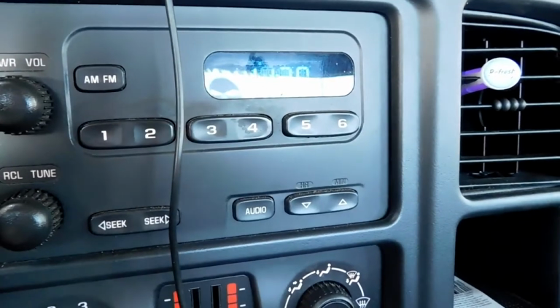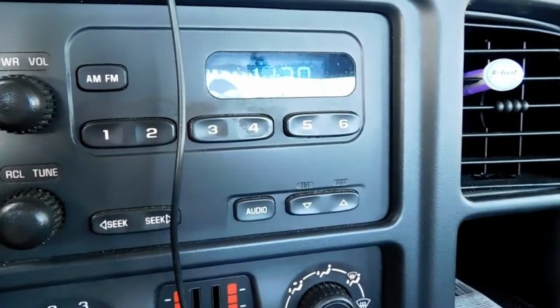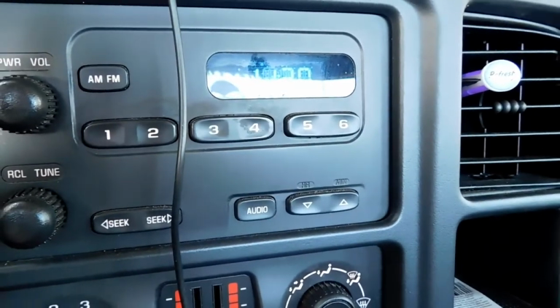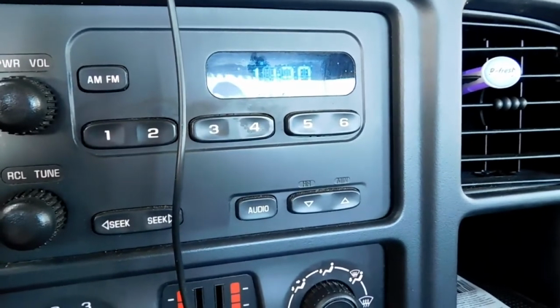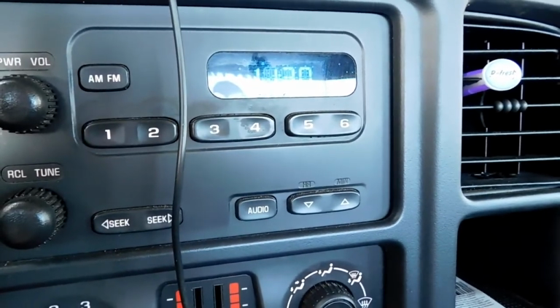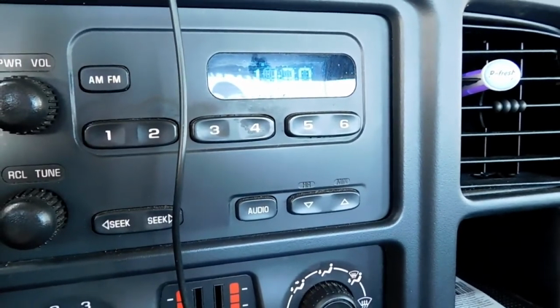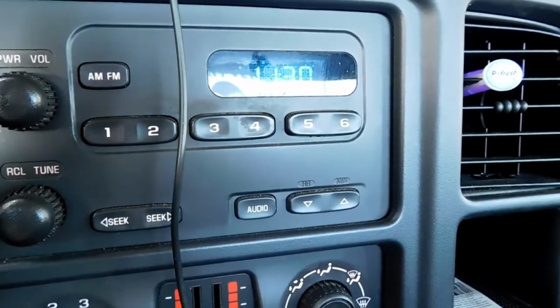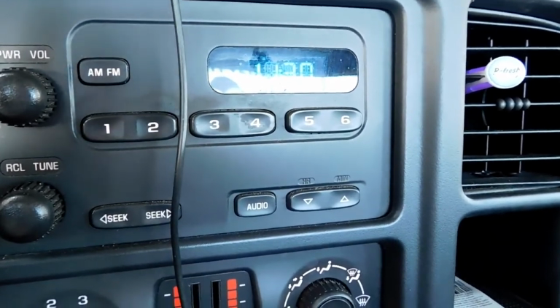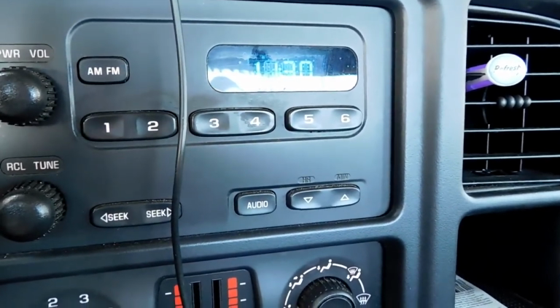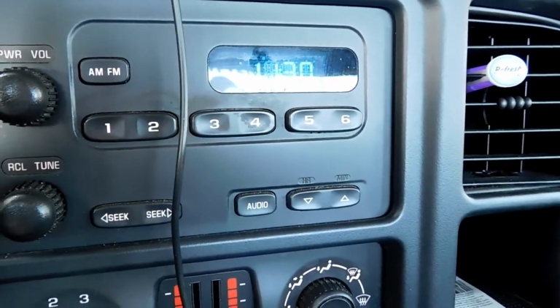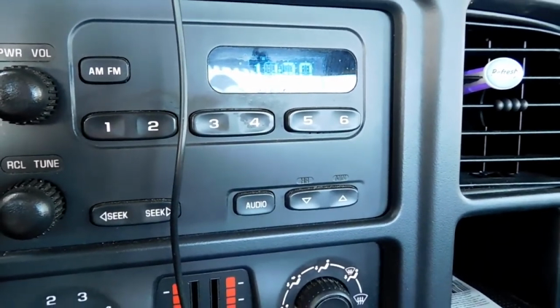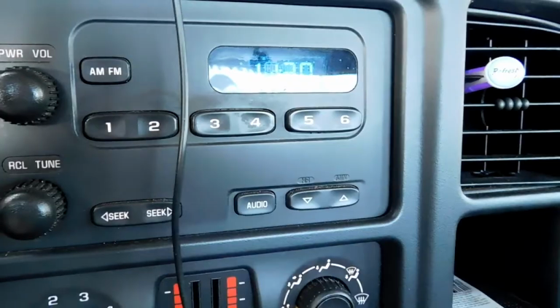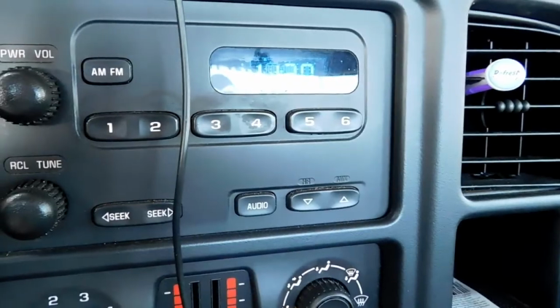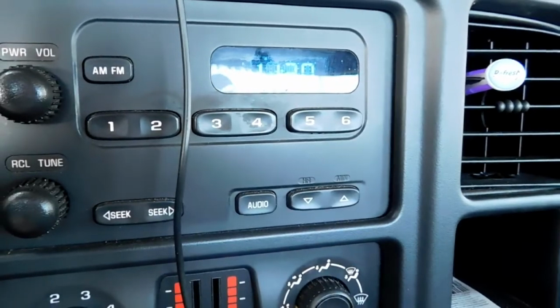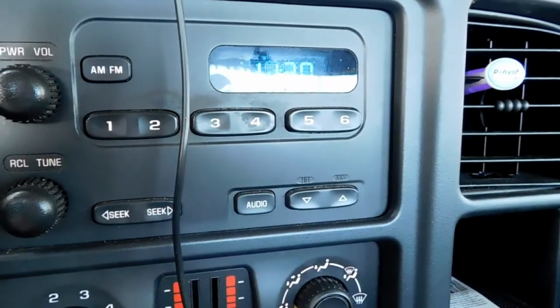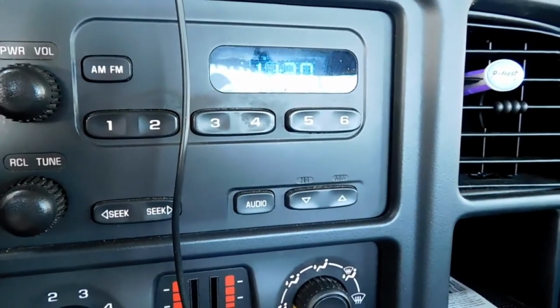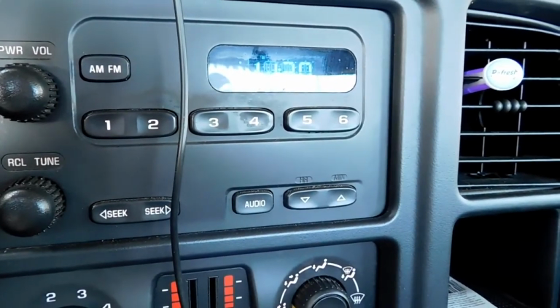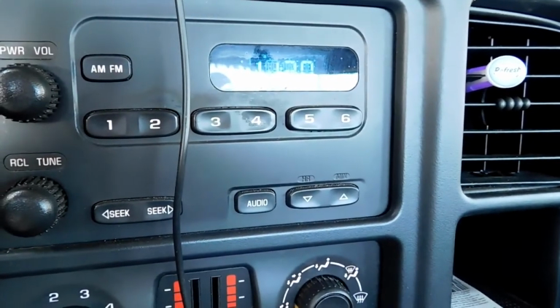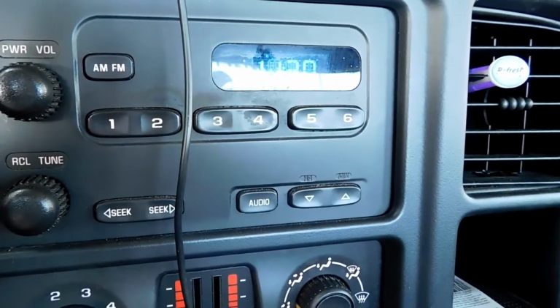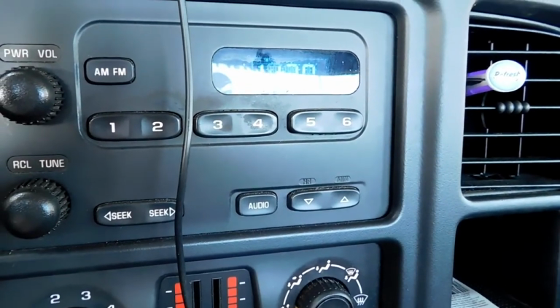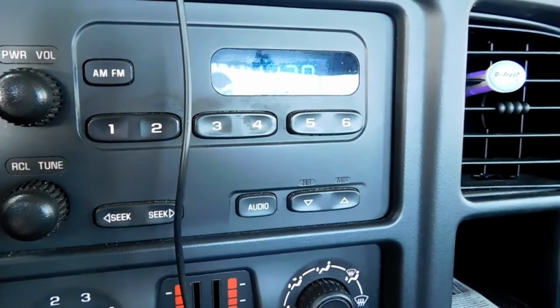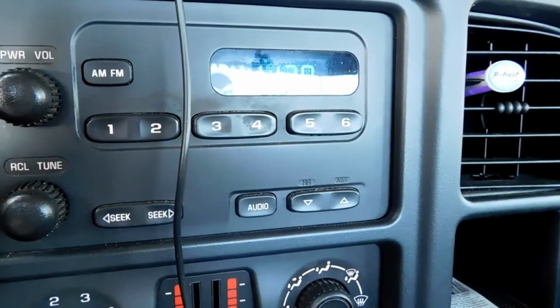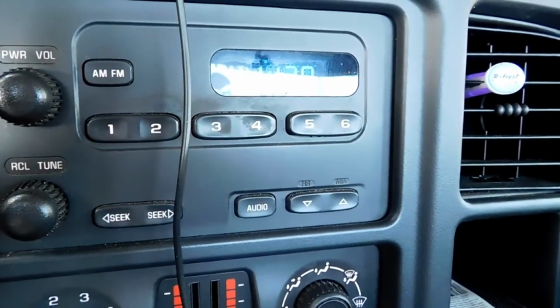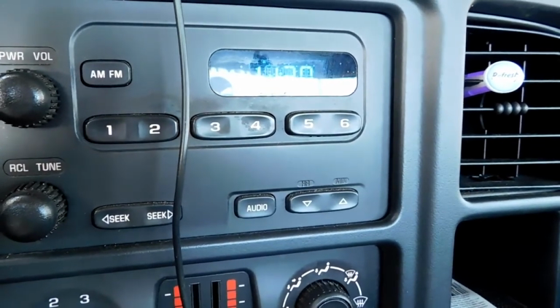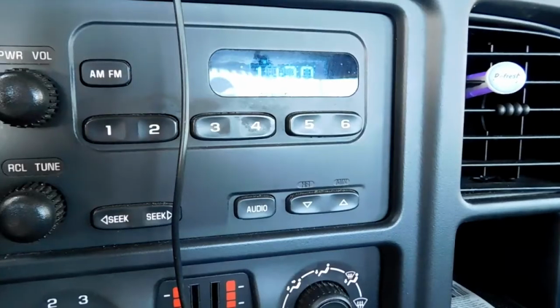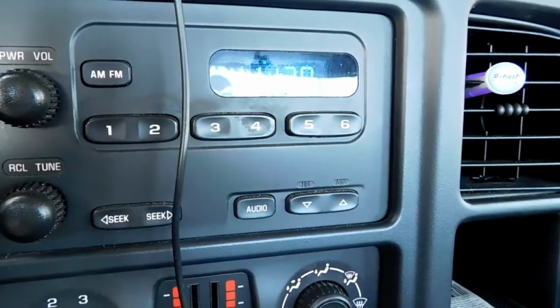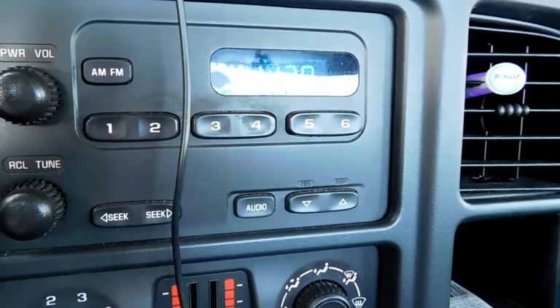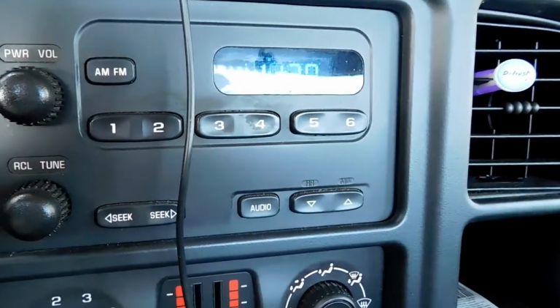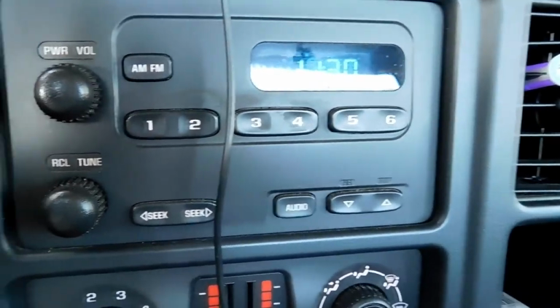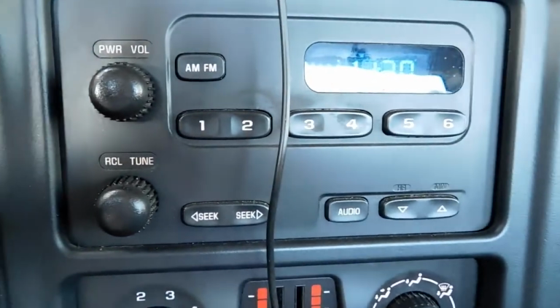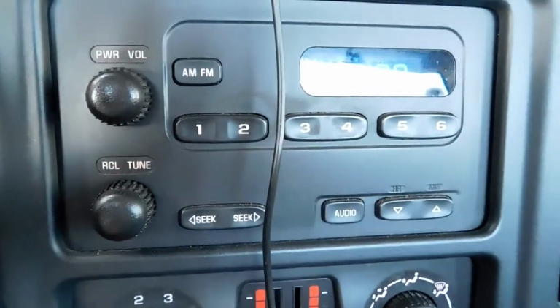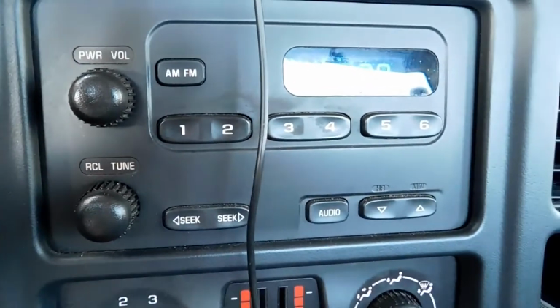Hey, good afternoon everybody. Today we're going to discuss how to set your clock on a 2005 Chevy Silverado, or whatever comparable vehicle has this type of radio setup.